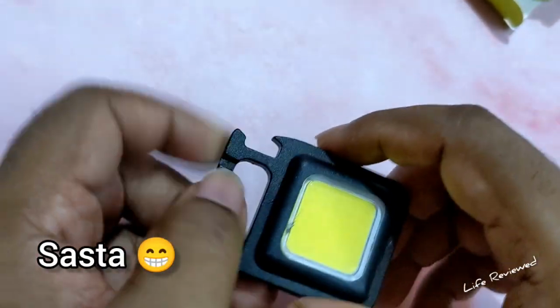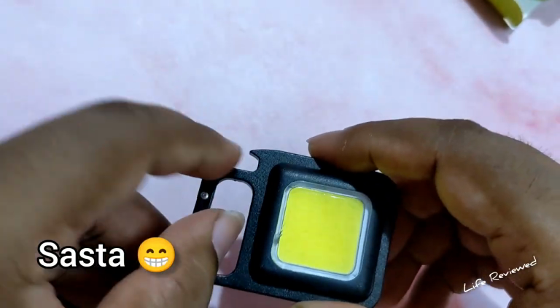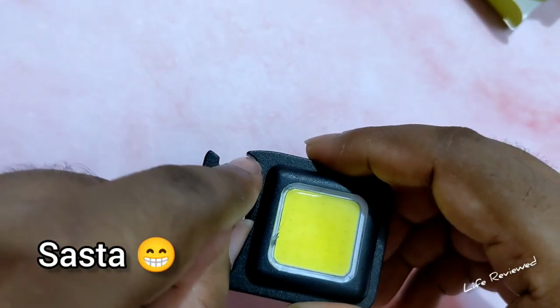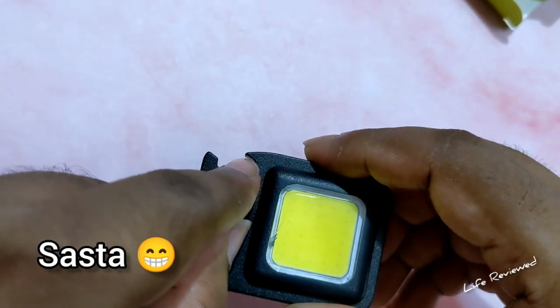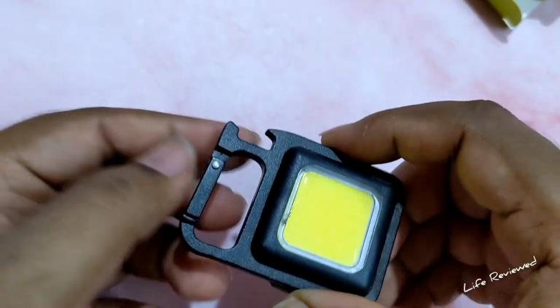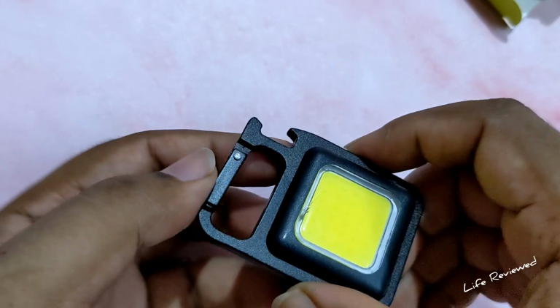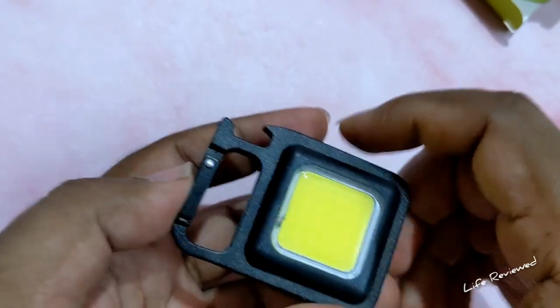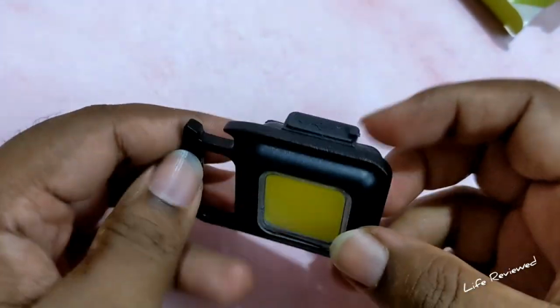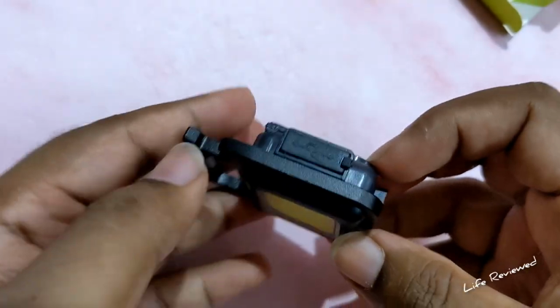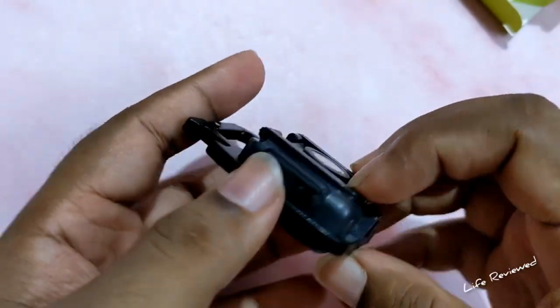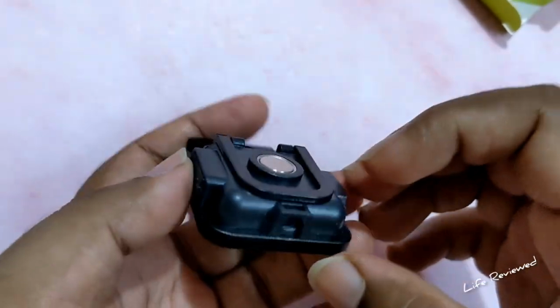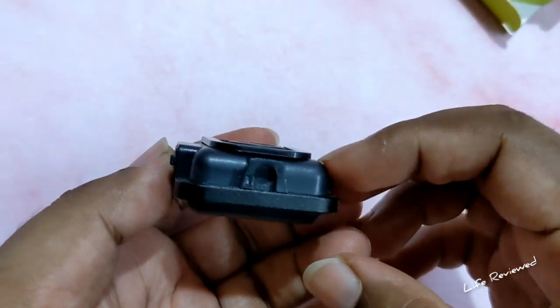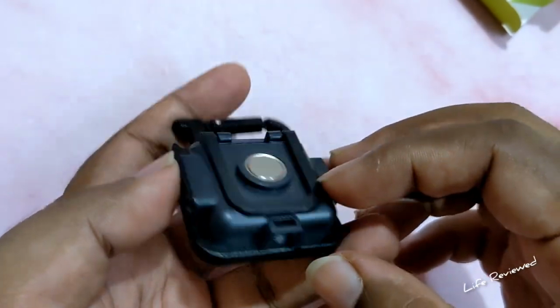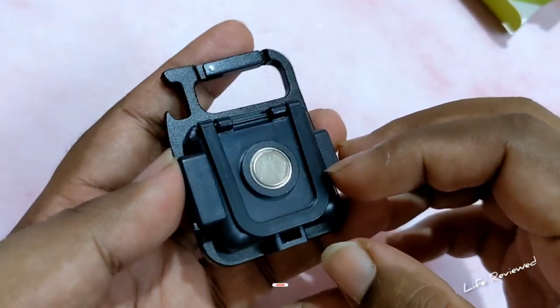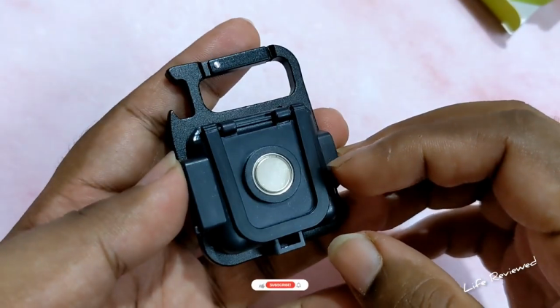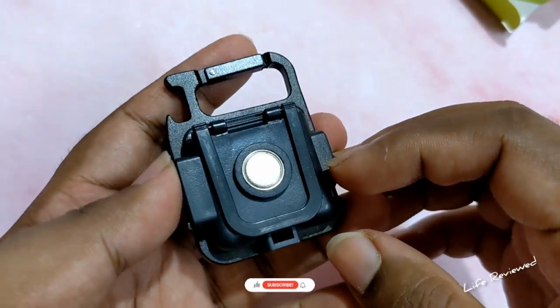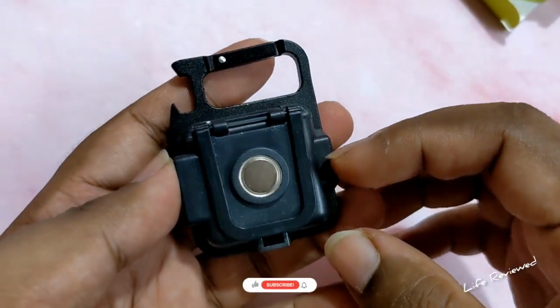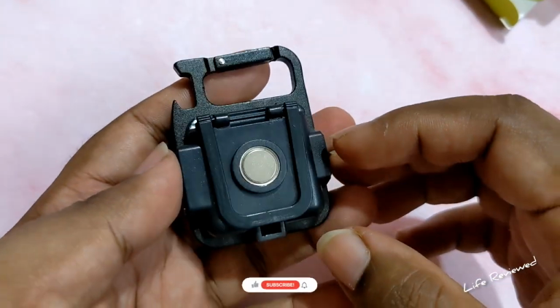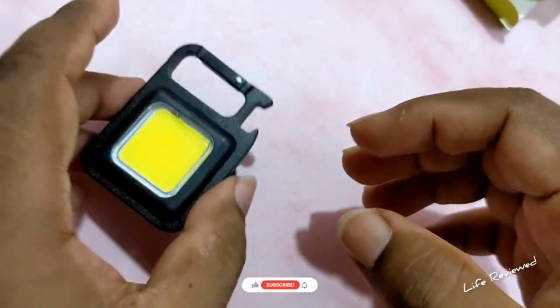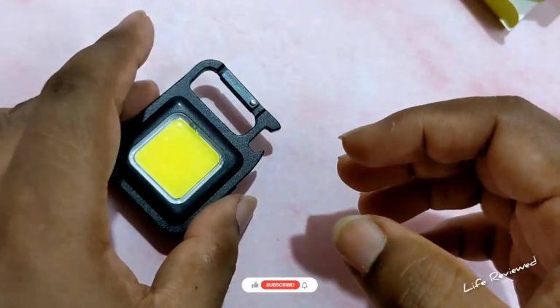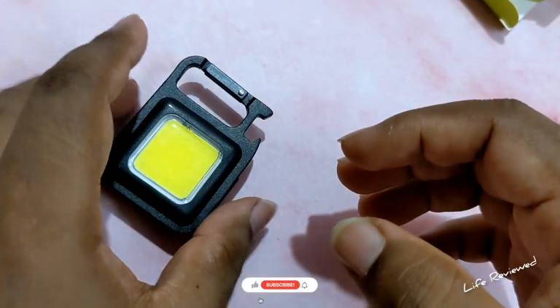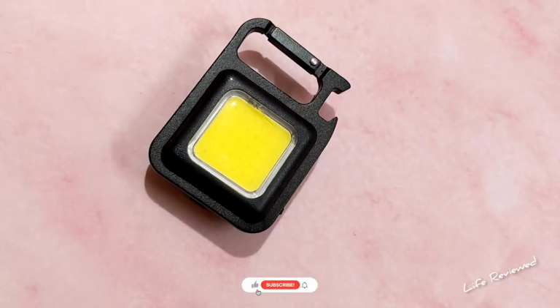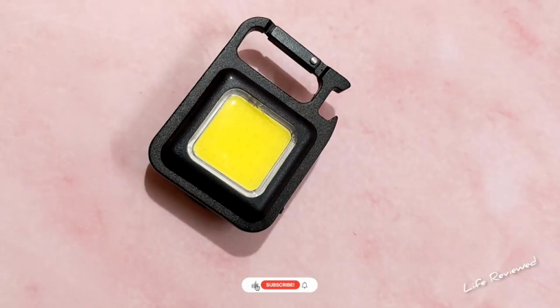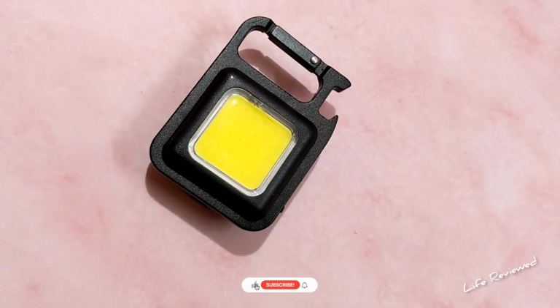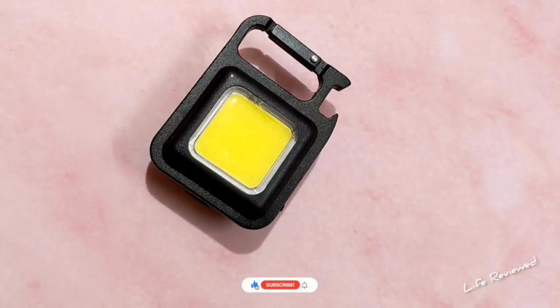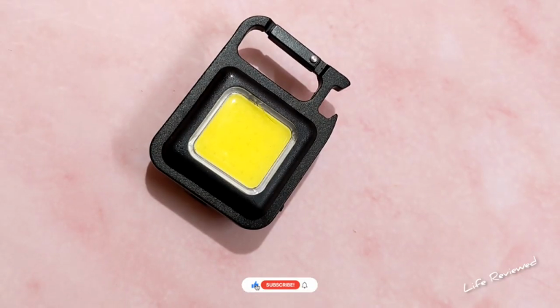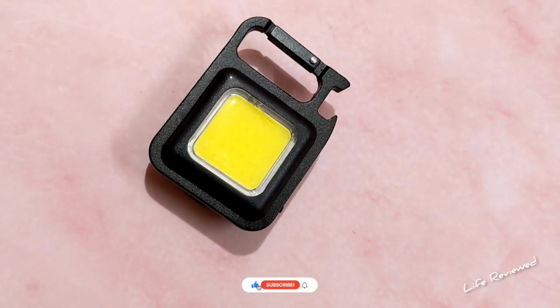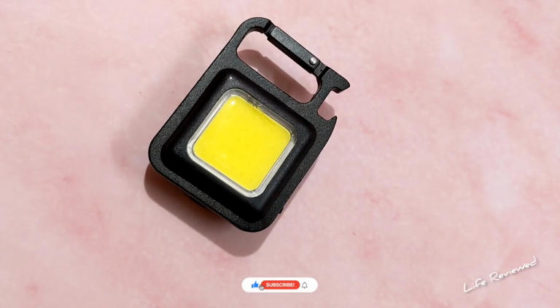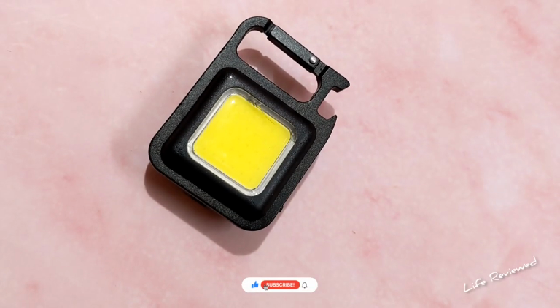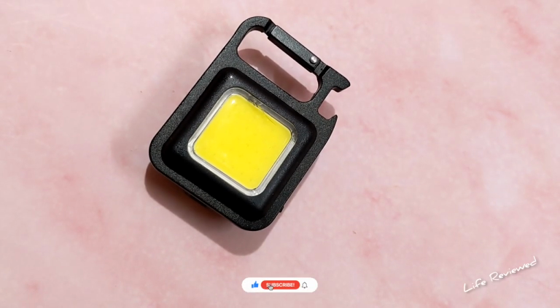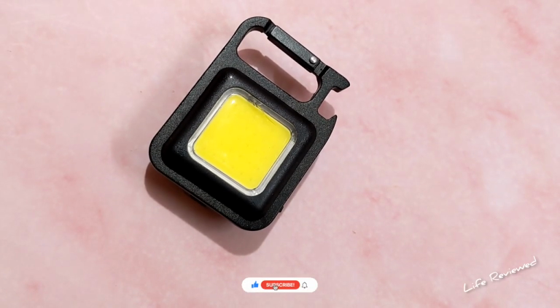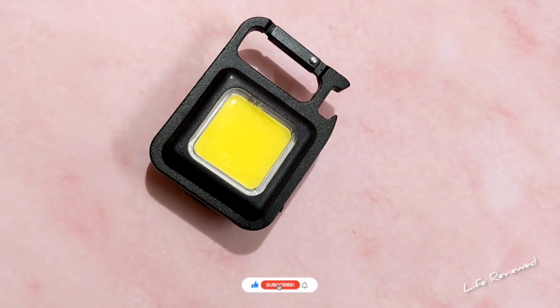And as I said, all of this for just 150 rupees — very nice. There's also a bottle opener, which is quite a nice bonus. That's it for today, guys. I hope you liked this video. If you did, like, share, and subscribe, and I will see you in the next one. Till then, check out one of our latest videos here. Take care, goodbye!